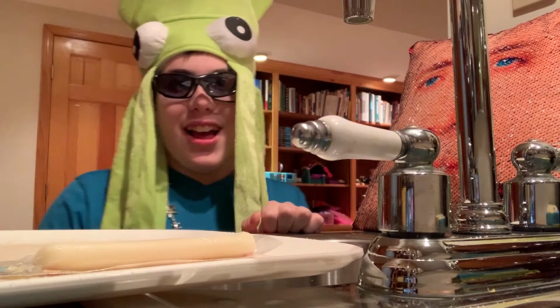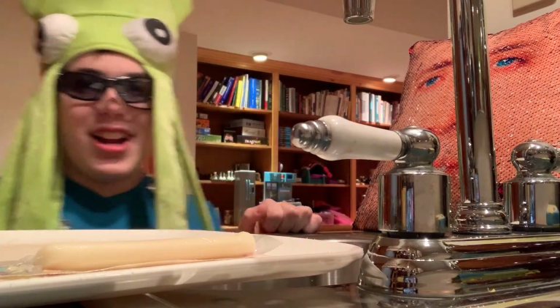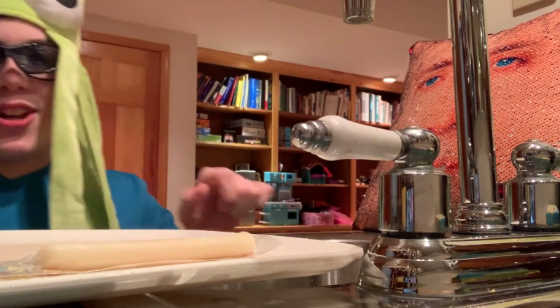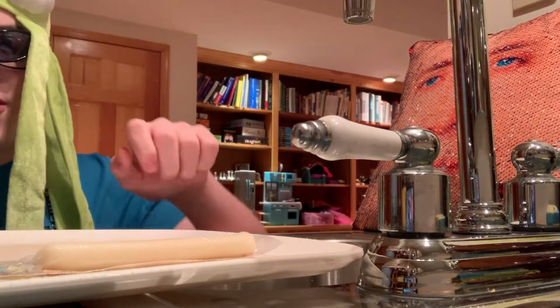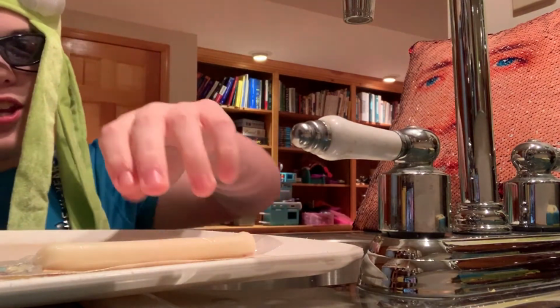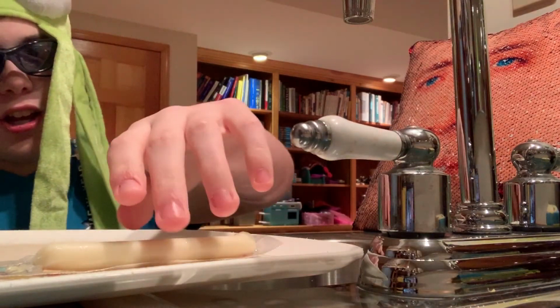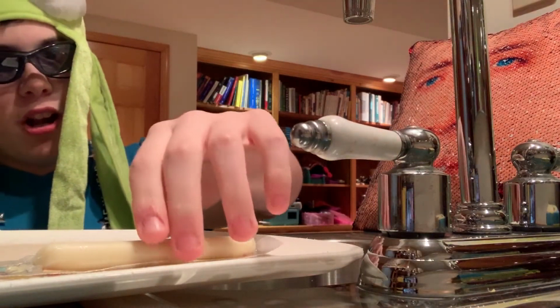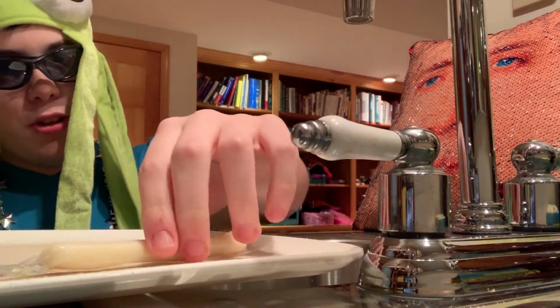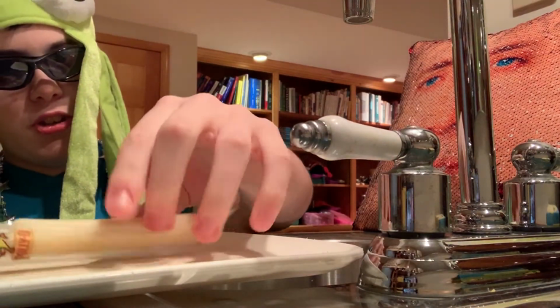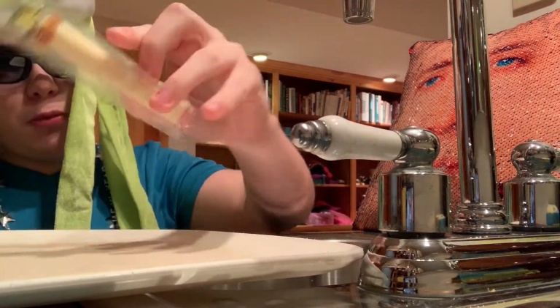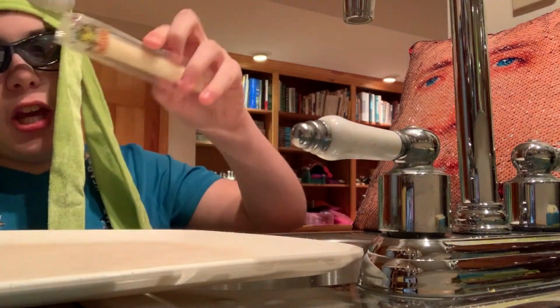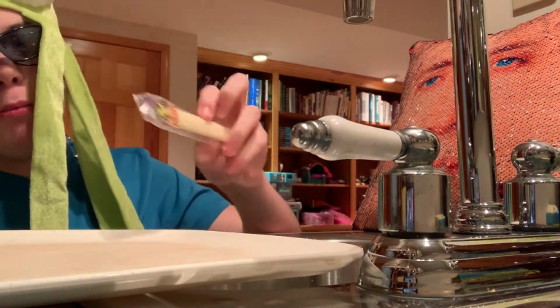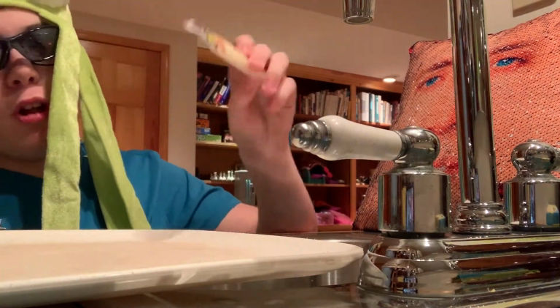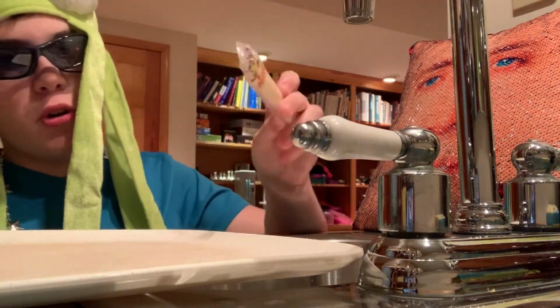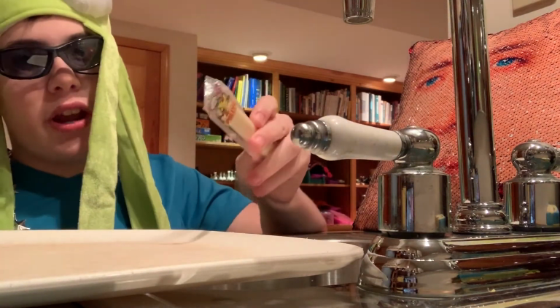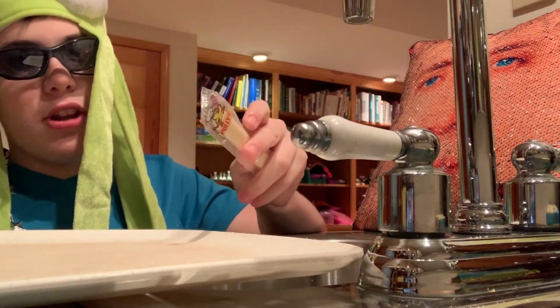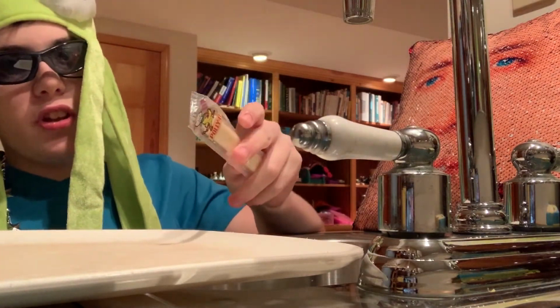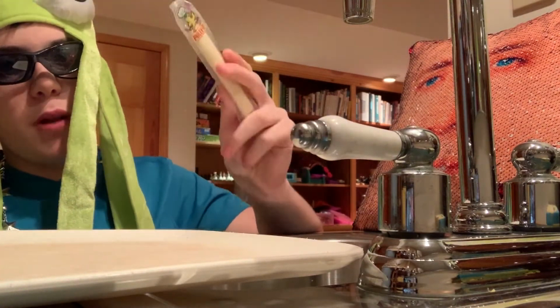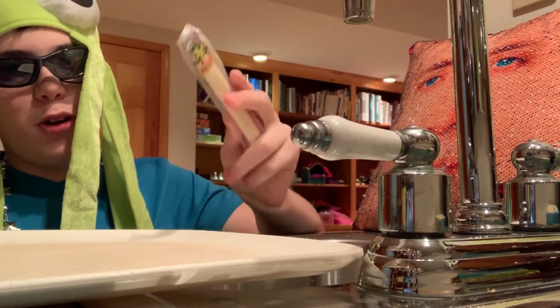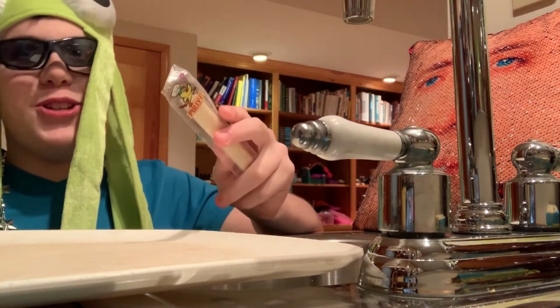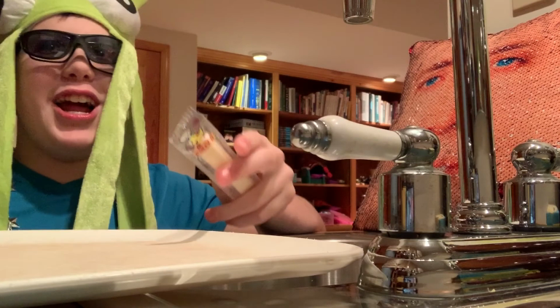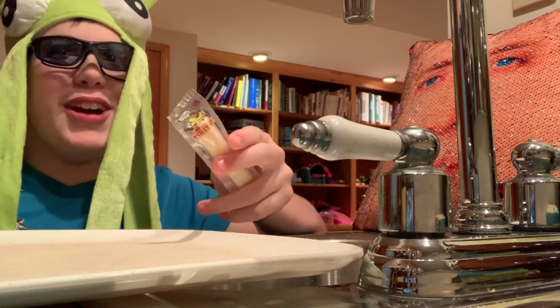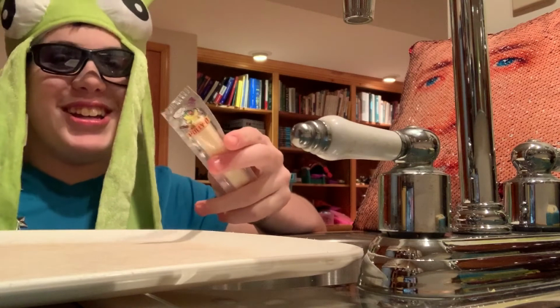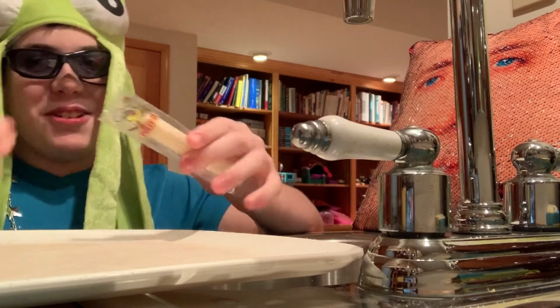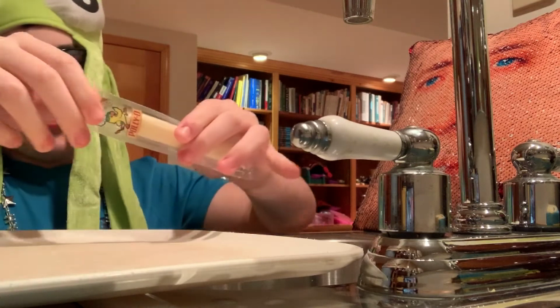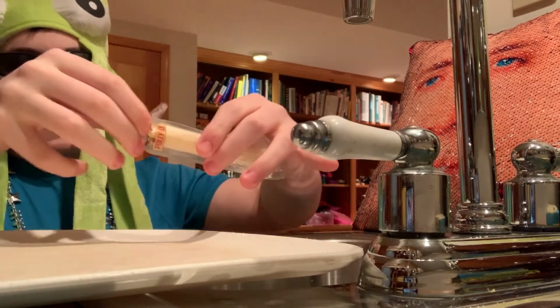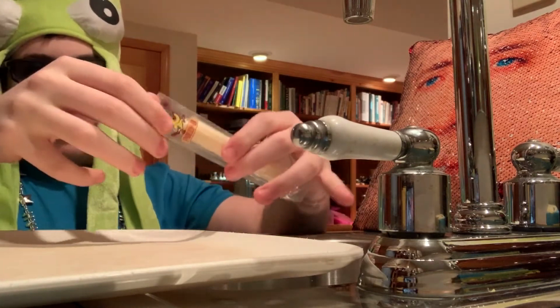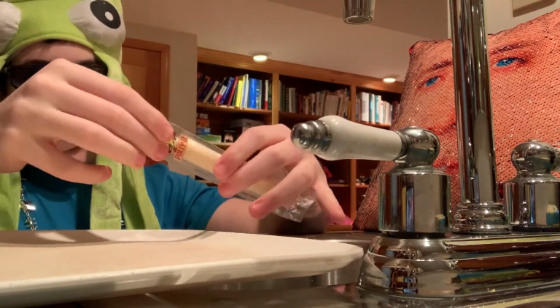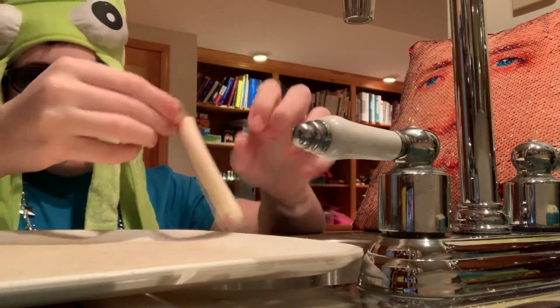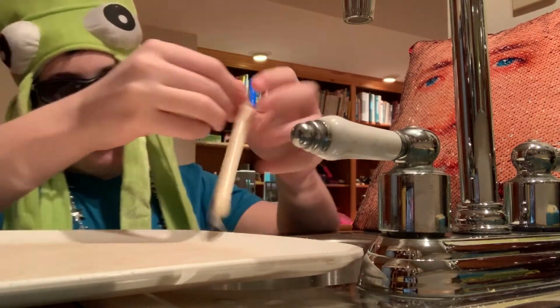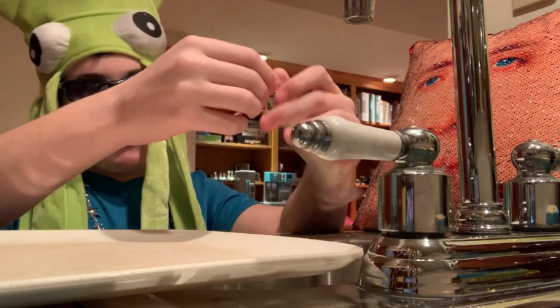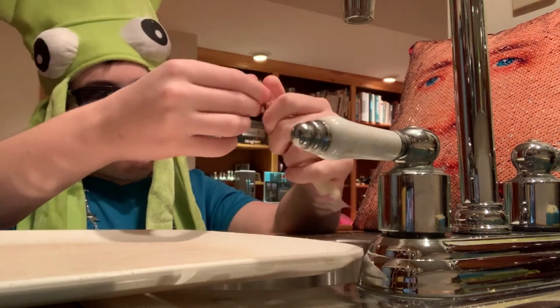The first thing you're going to want to do — this is completely optional, I don't recommend doing this, but I'm going to do it anyway — you're going to want to take off the wrapper.